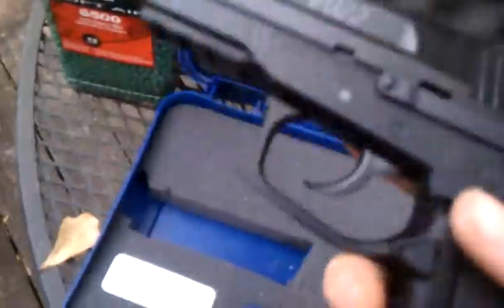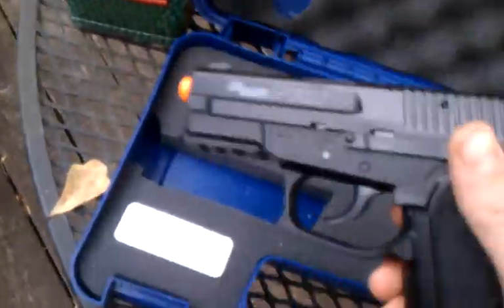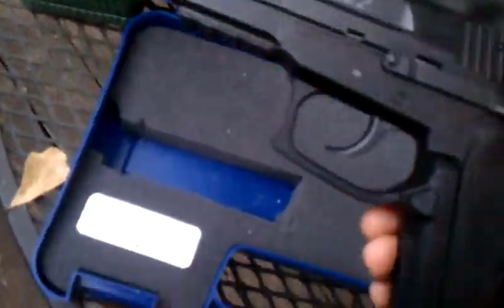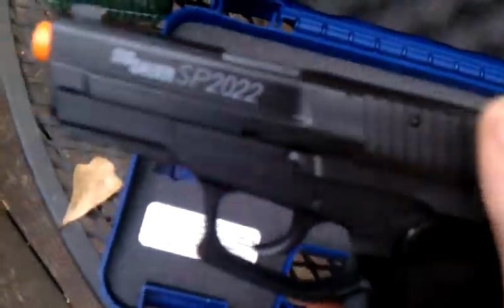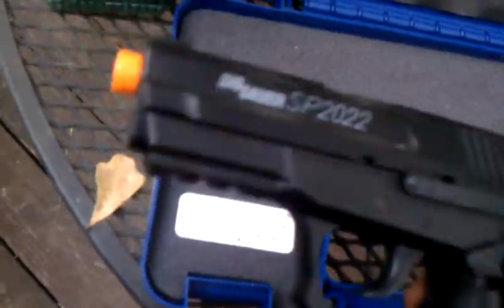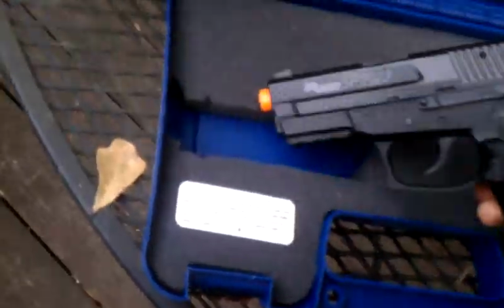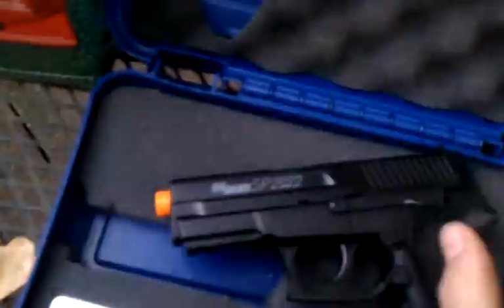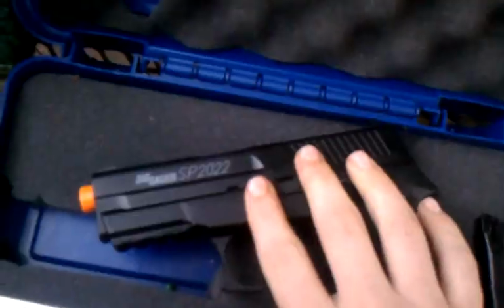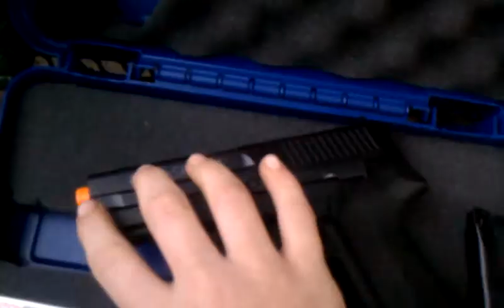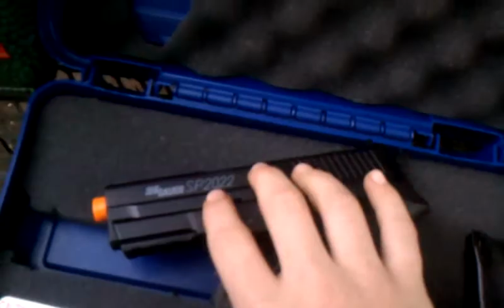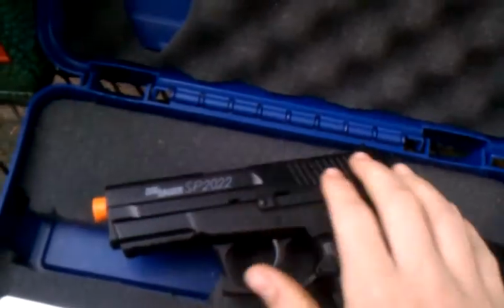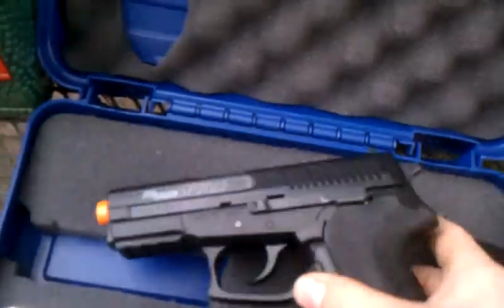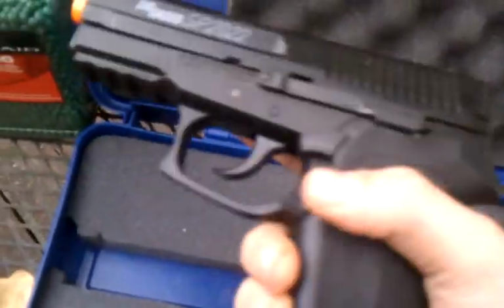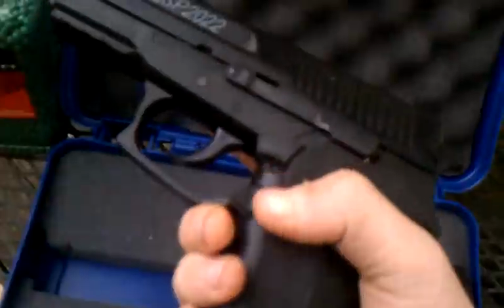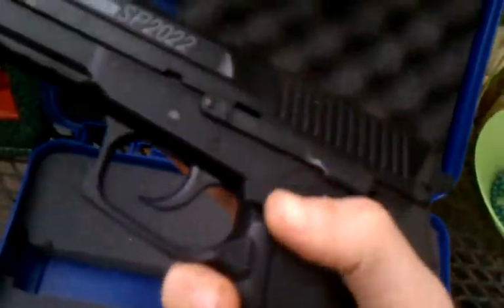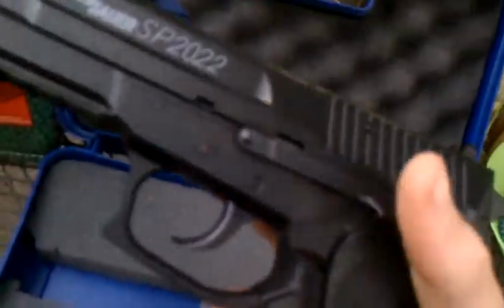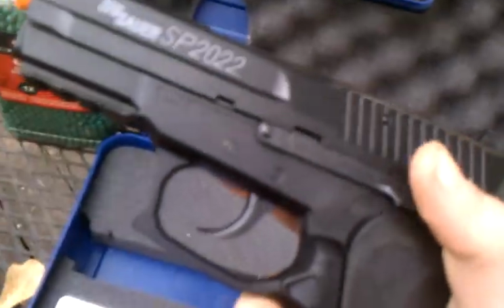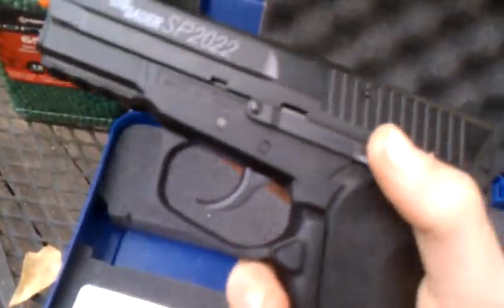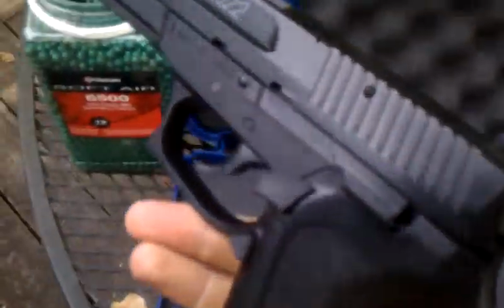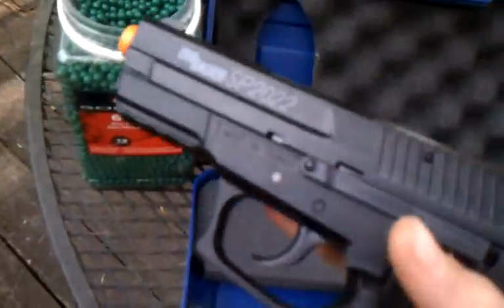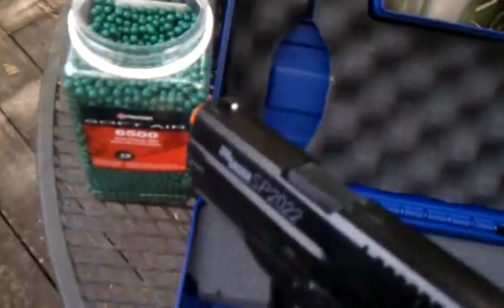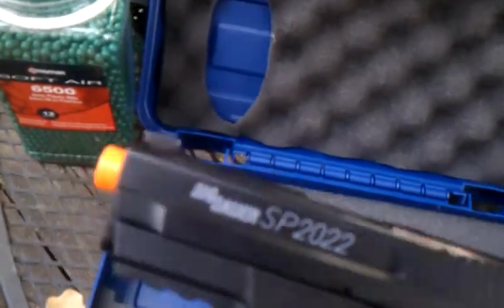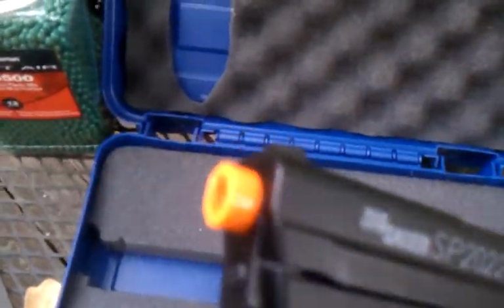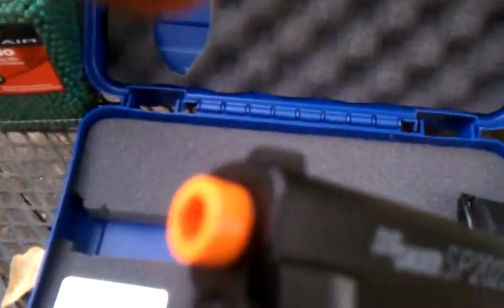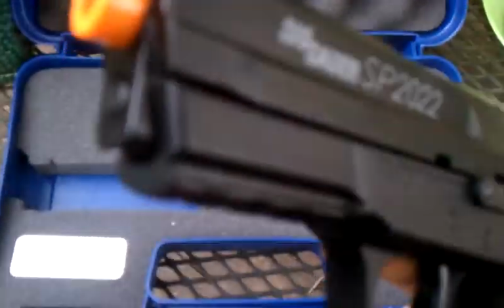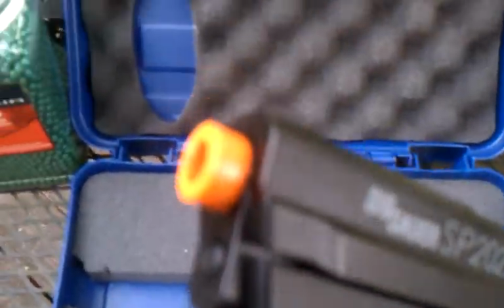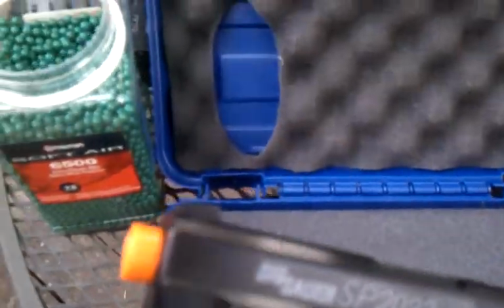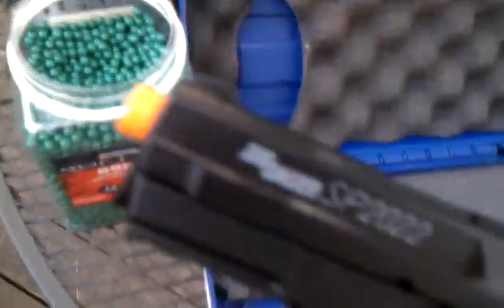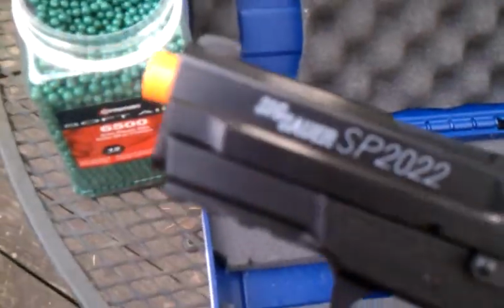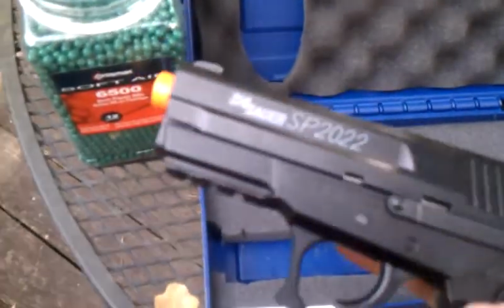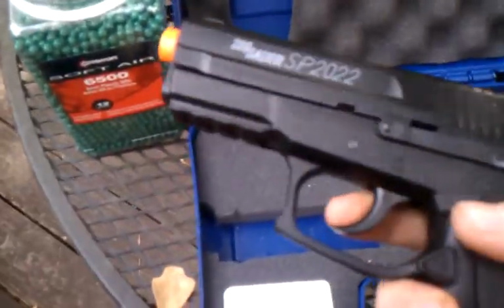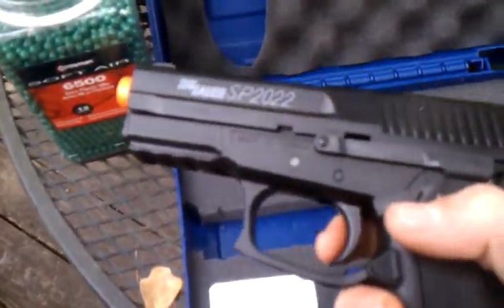This is a good gun — it's made just like the real gun. It's got metal up the top and polyester plastic on the bottom. Orange tip — I'm going to try to take it off or something.